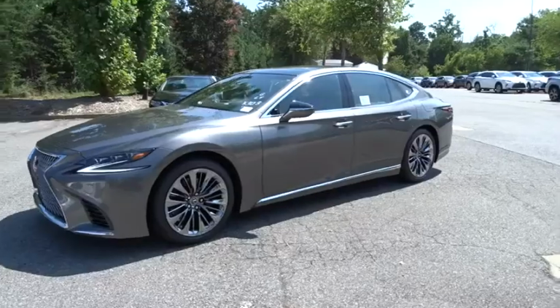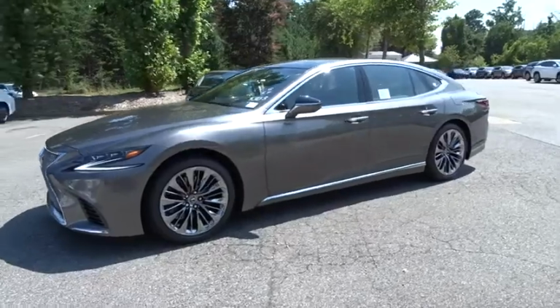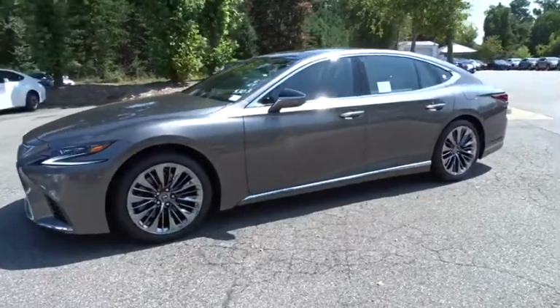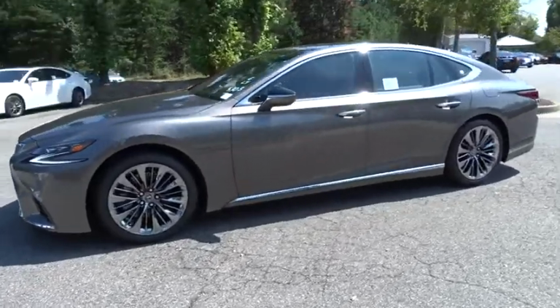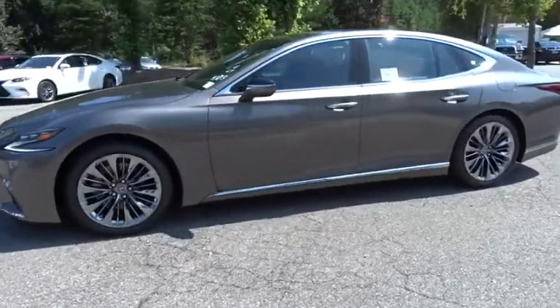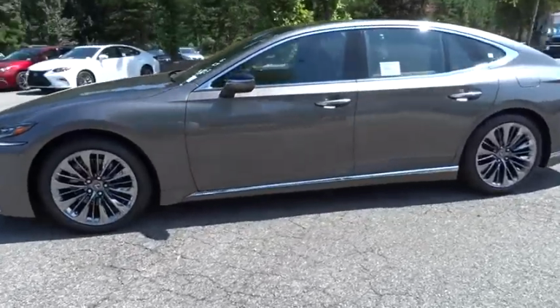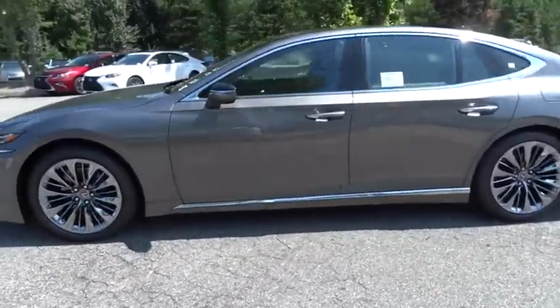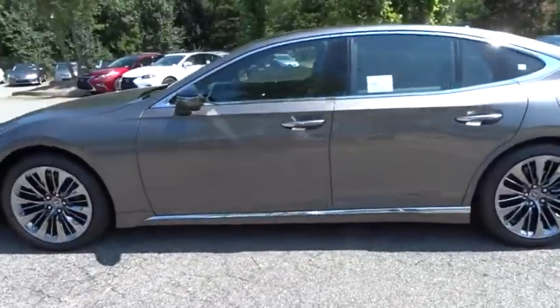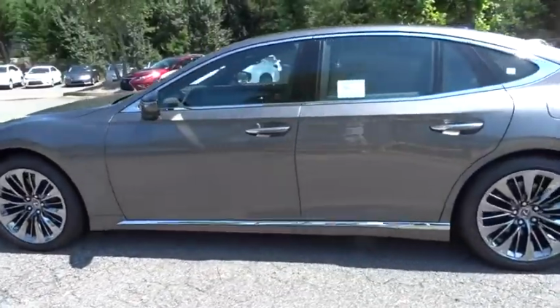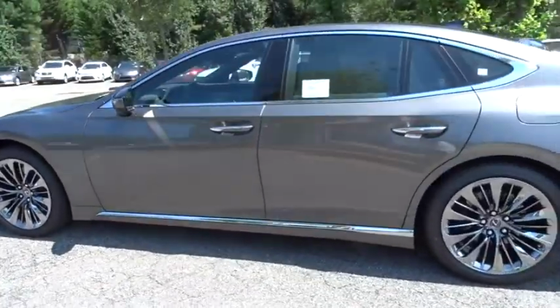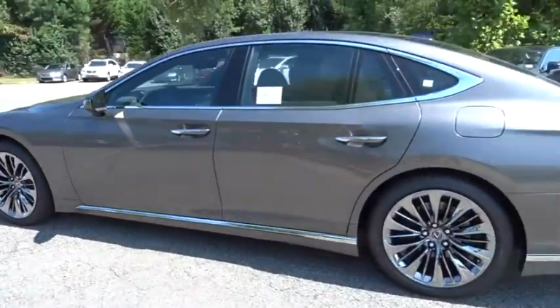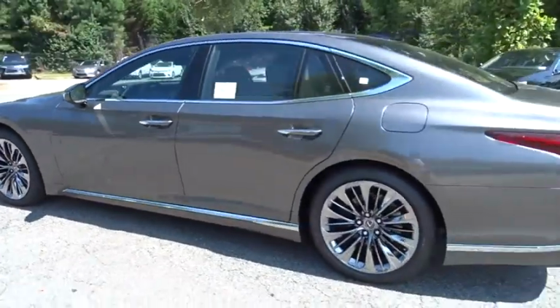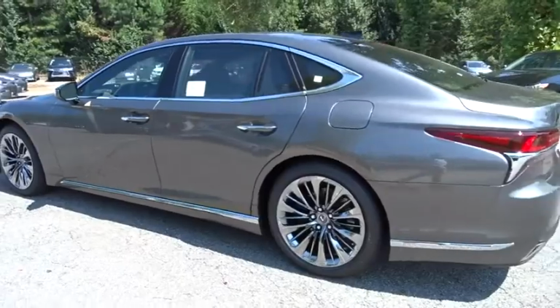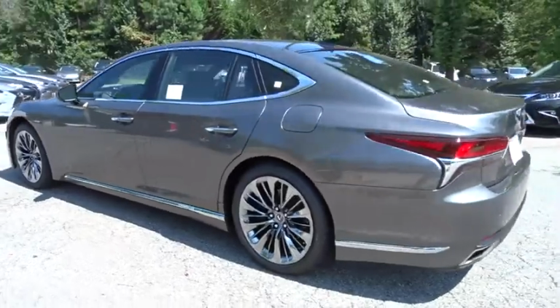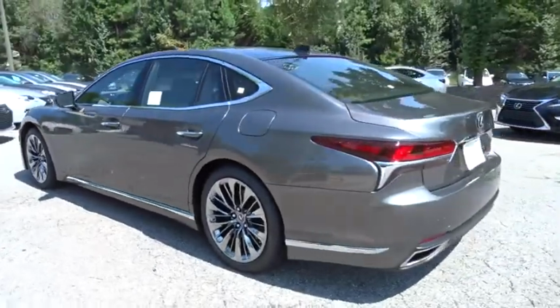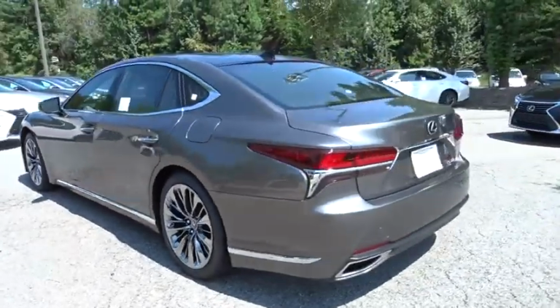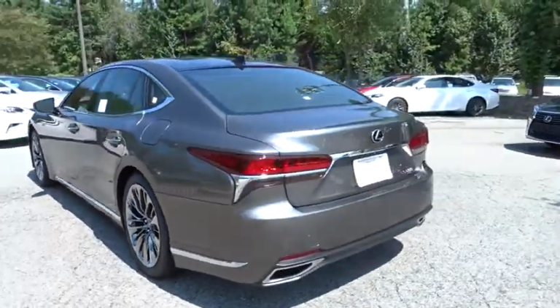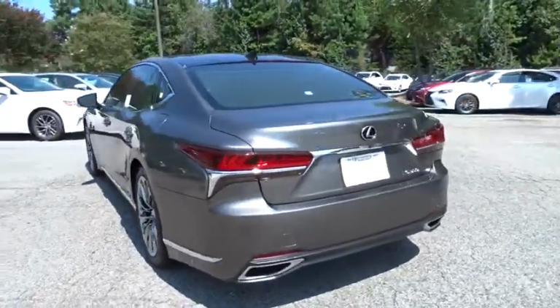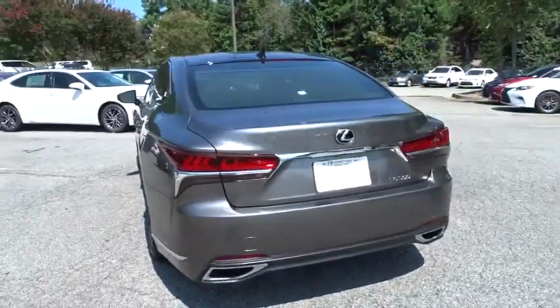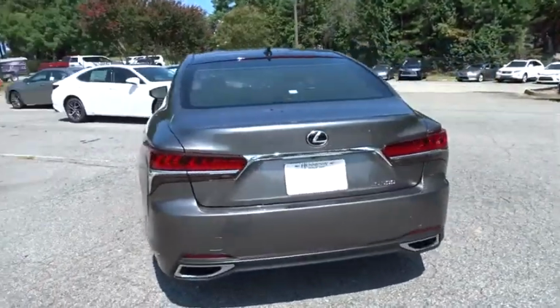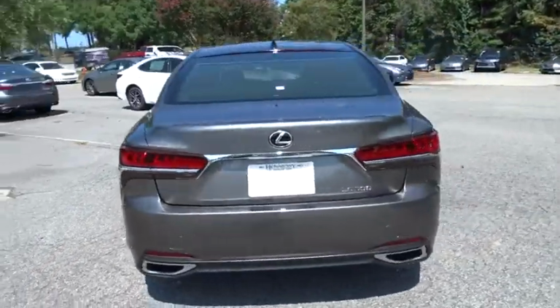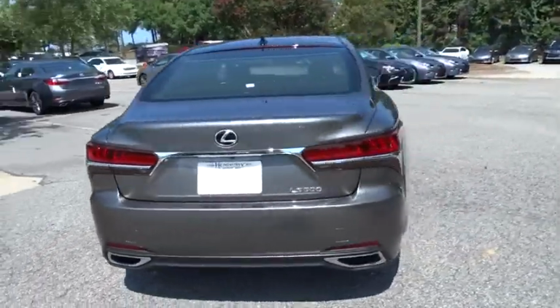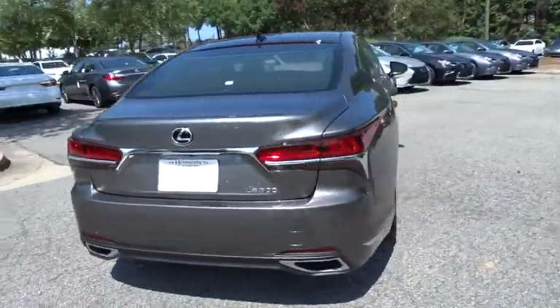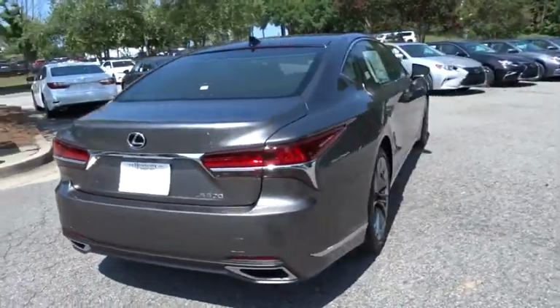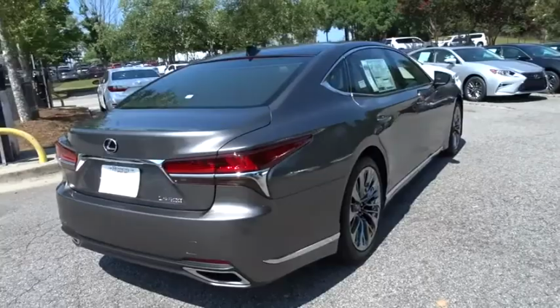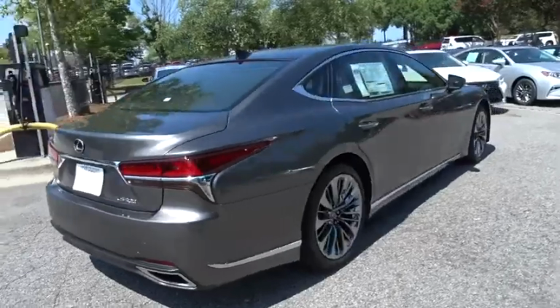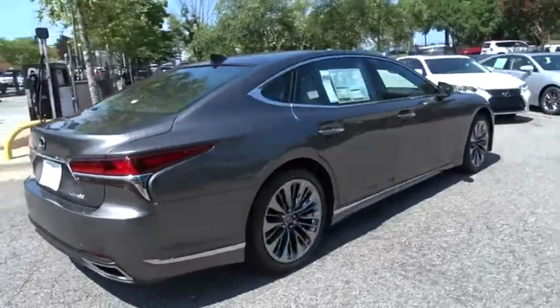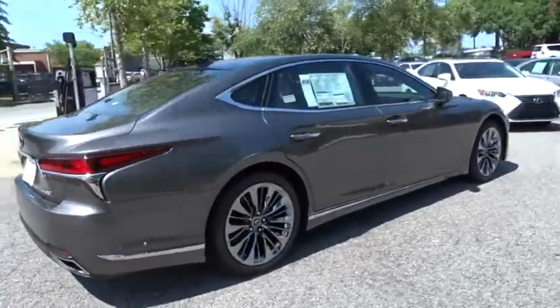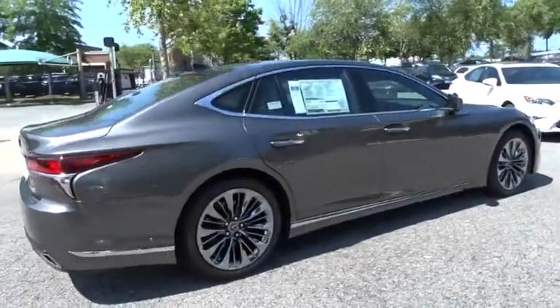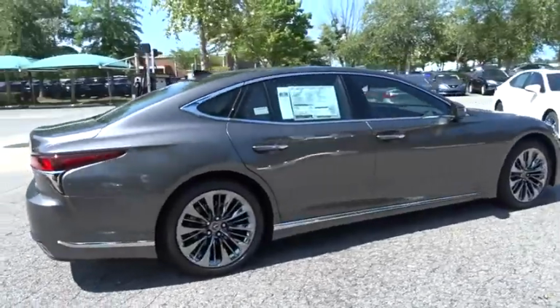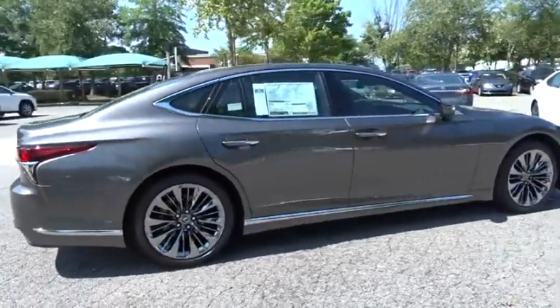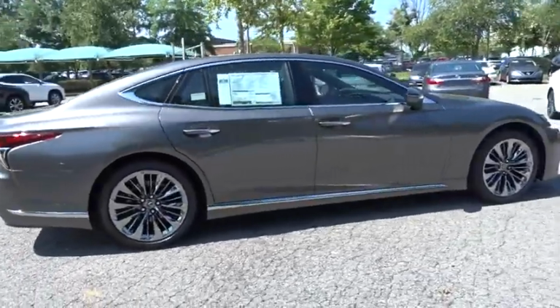The 2018 Lexus LS. The Lexus LS is the largest Lexus sedan available, with extreme comfort for five adults. This car will make you feel like you are gliding on a magic carpet while you cruise the open roads.